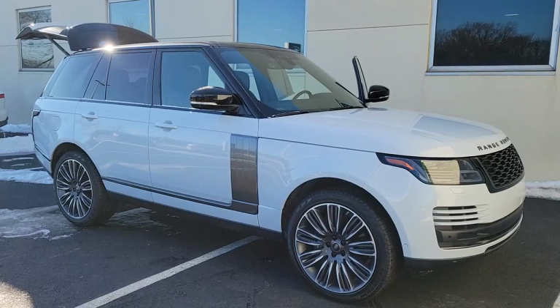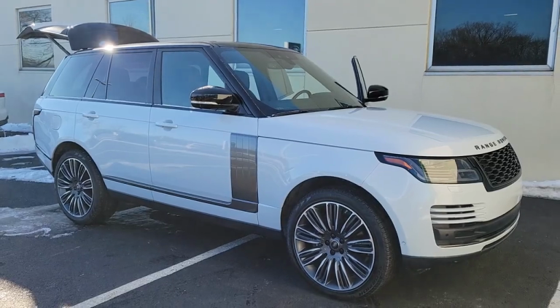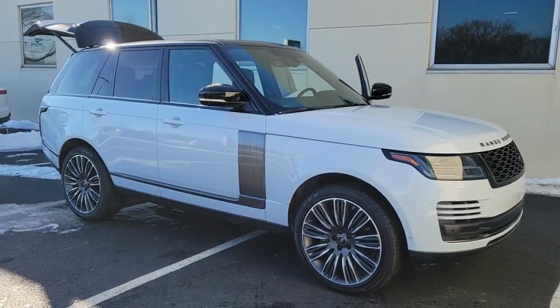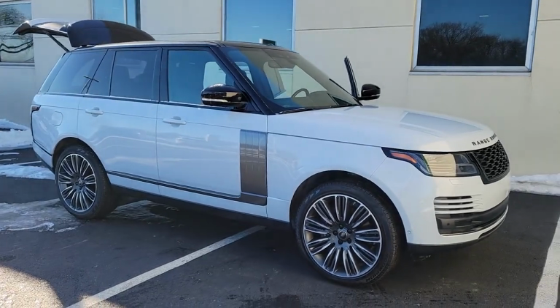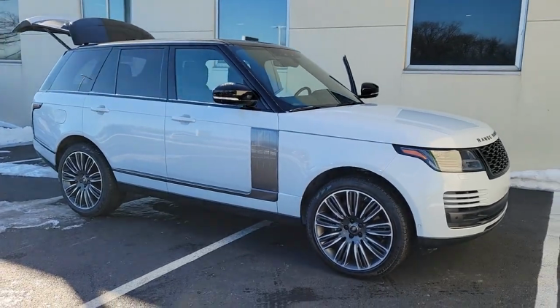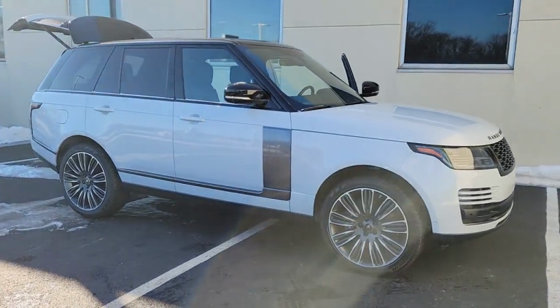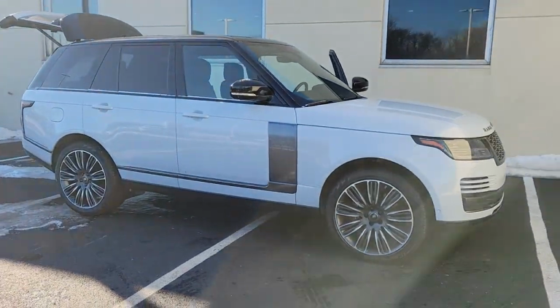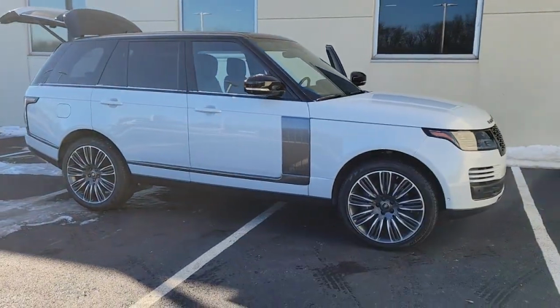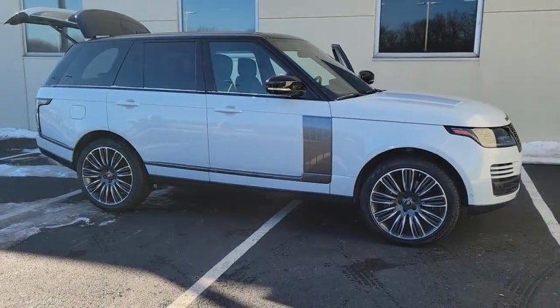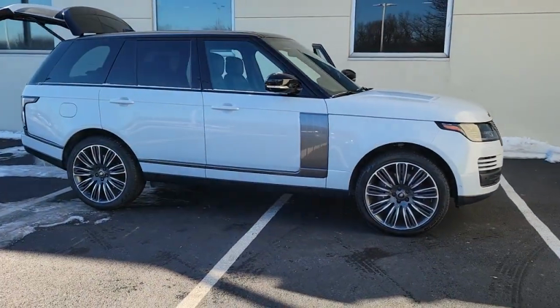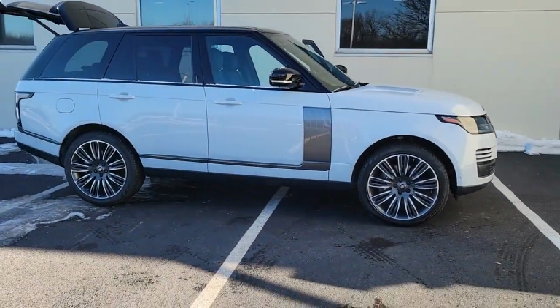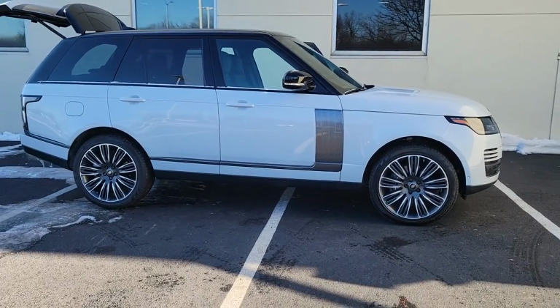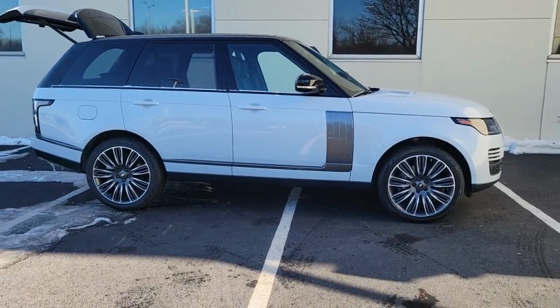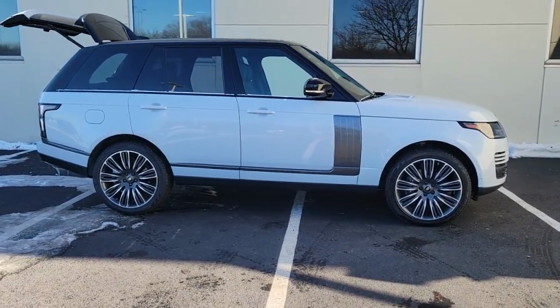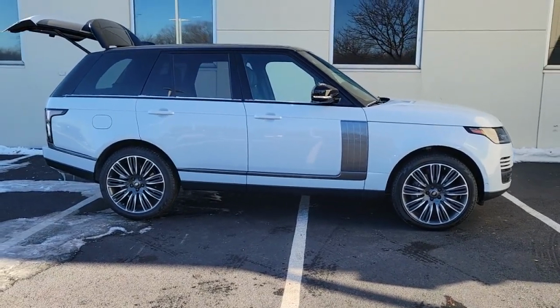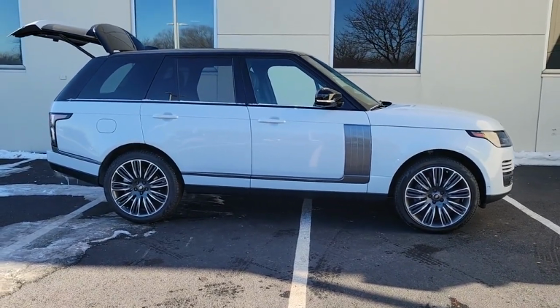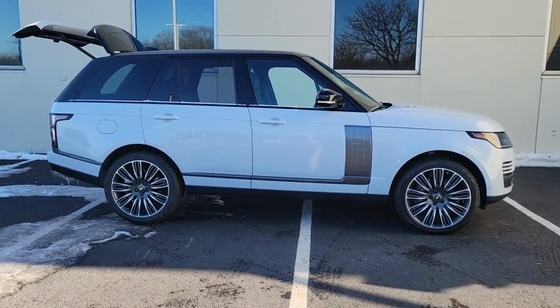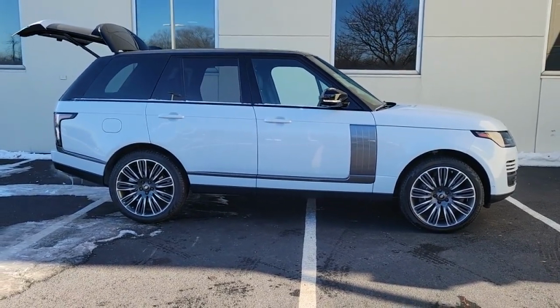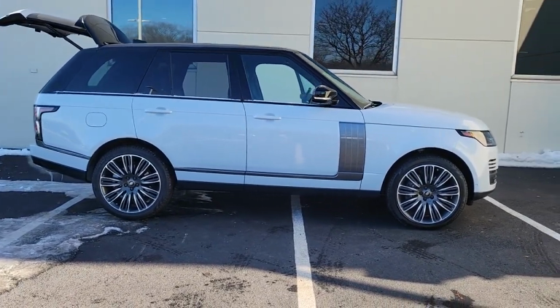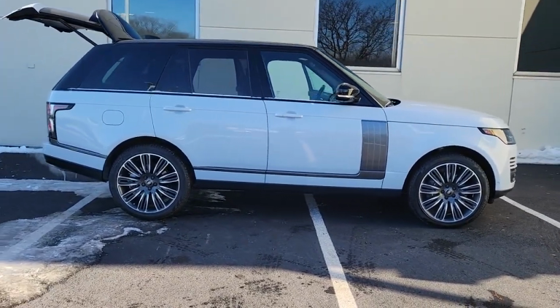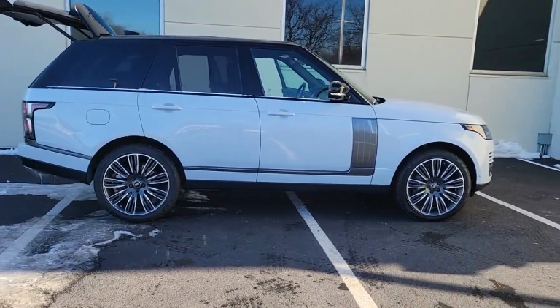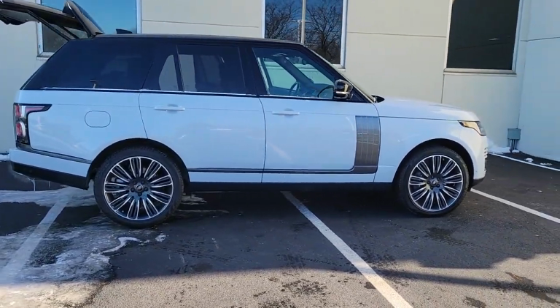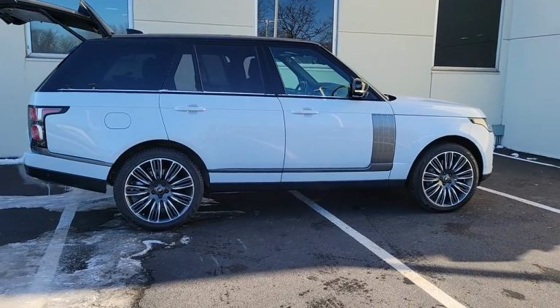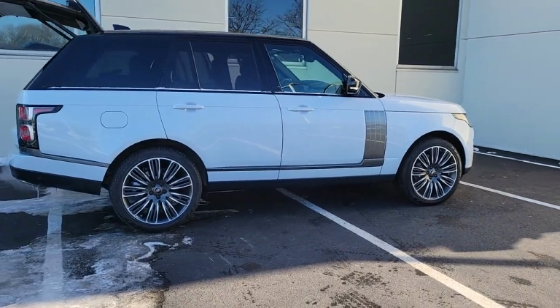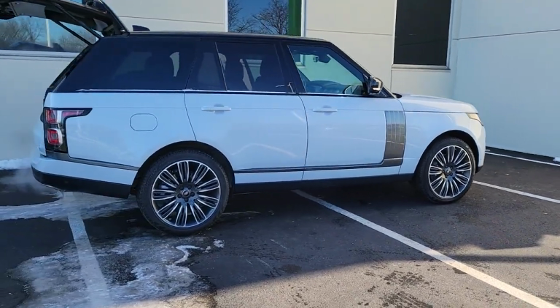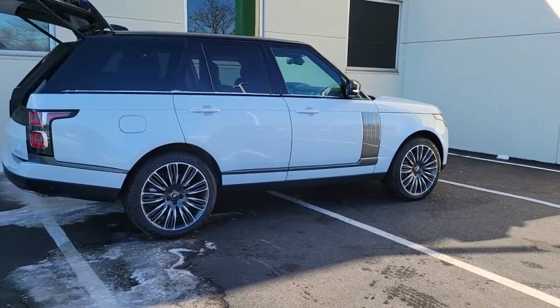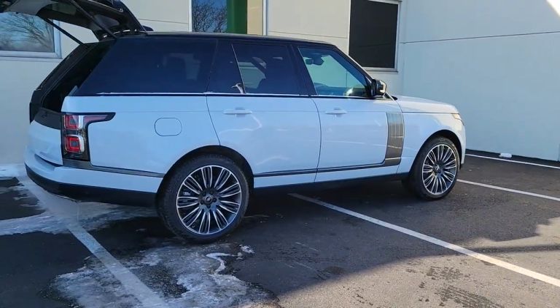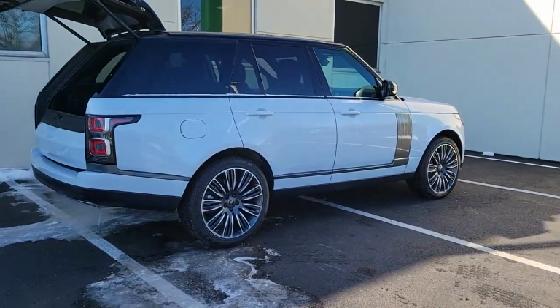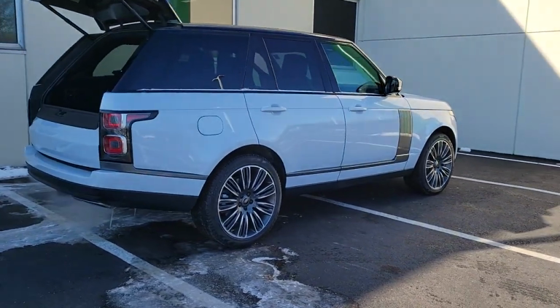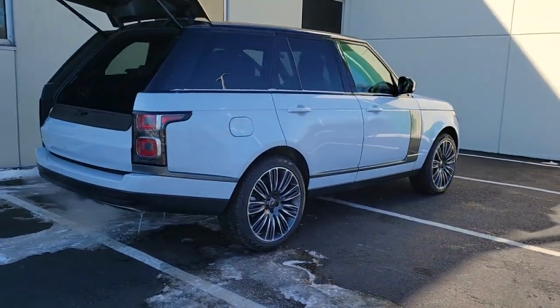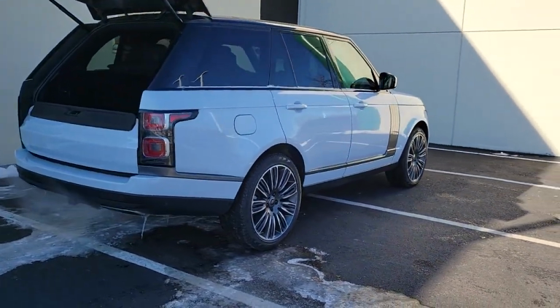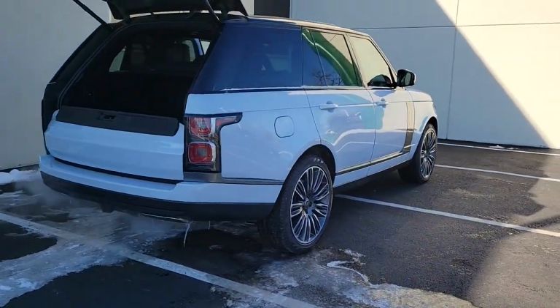Get a feel for the 2019 Land Rover Range Rover. With less than 25,000 miles on the odometer, this vehicle provides excellent value. Make the most of every drive when you travel in modern style and comfort.